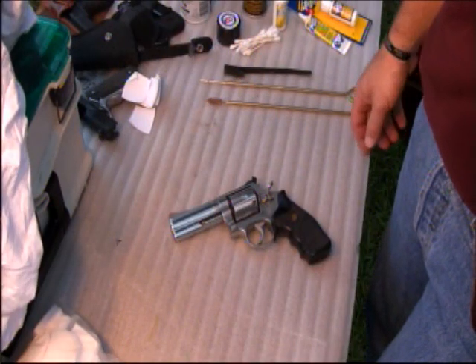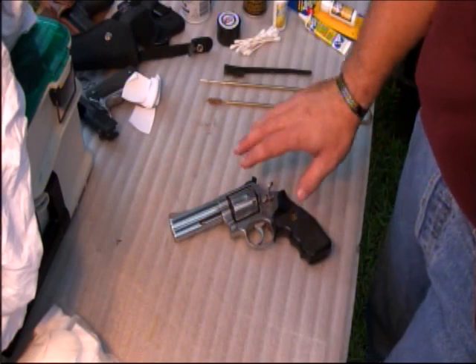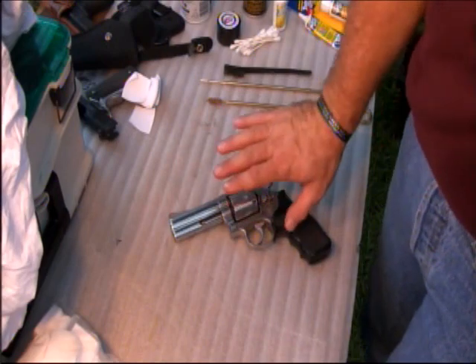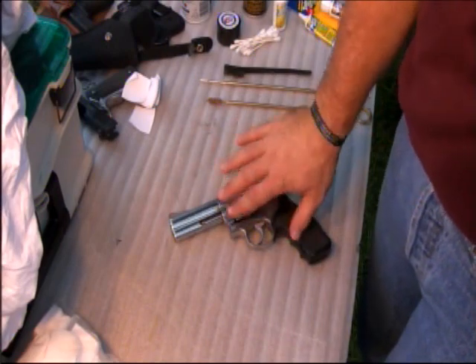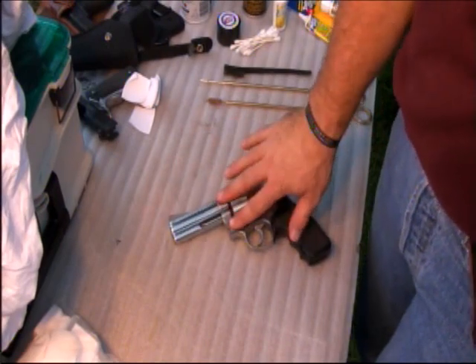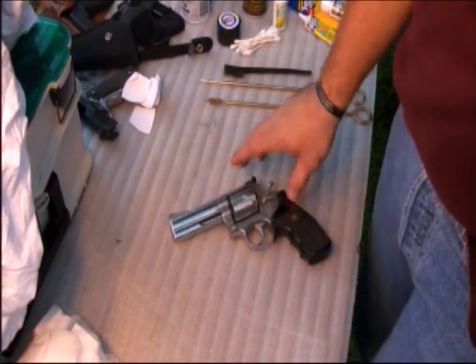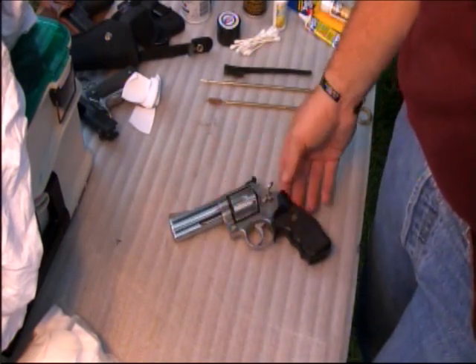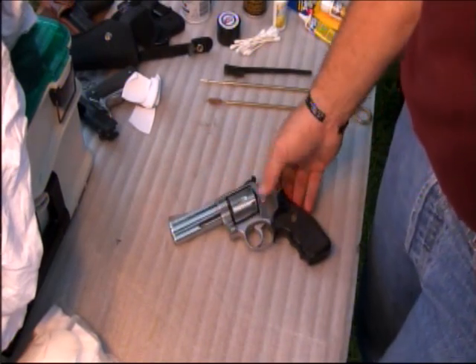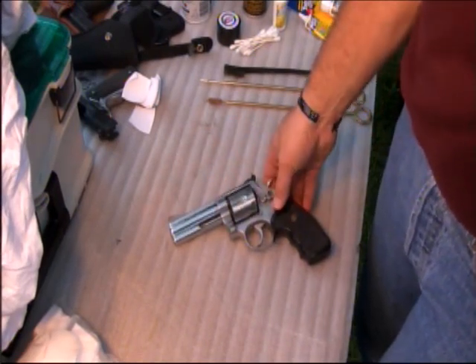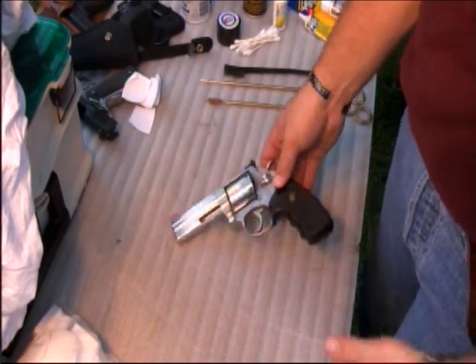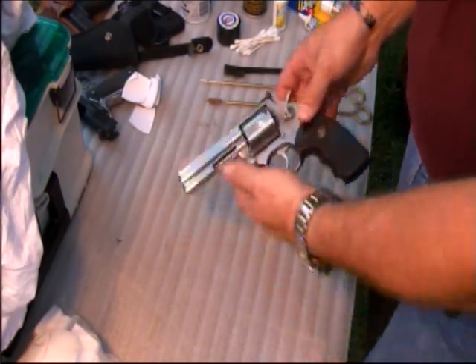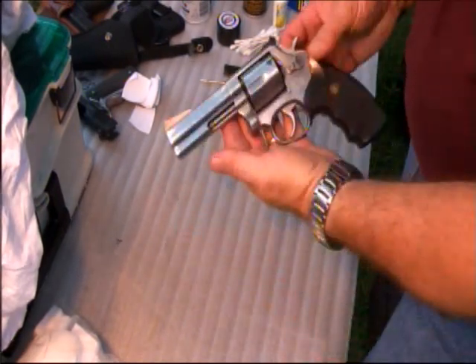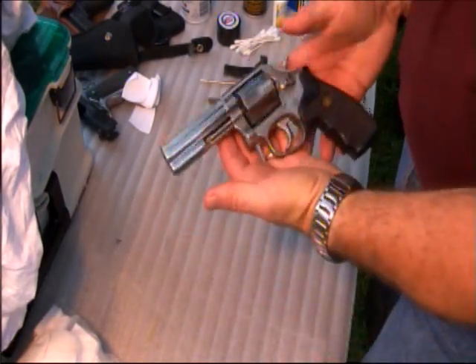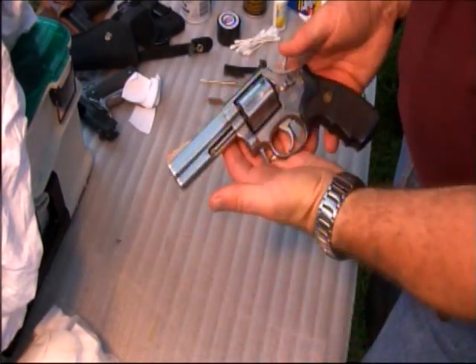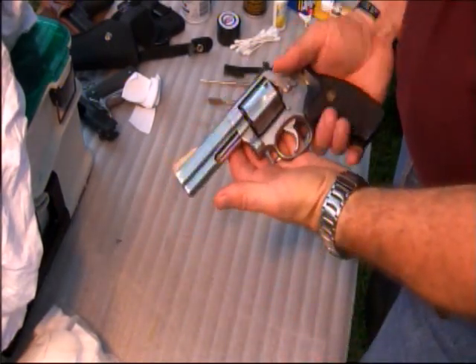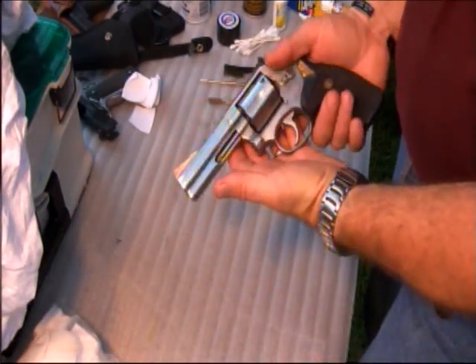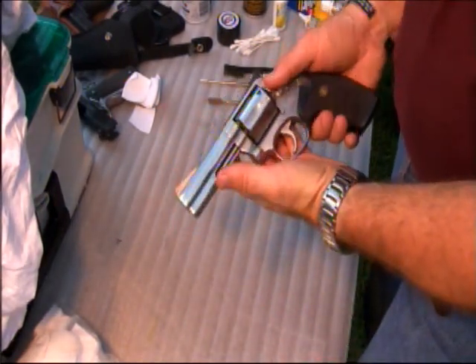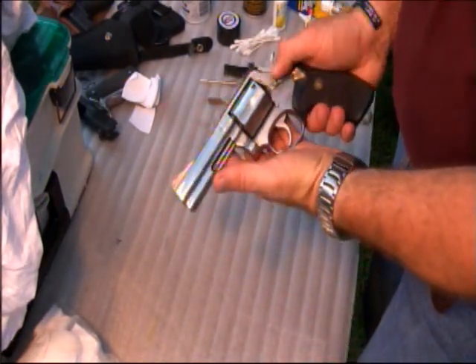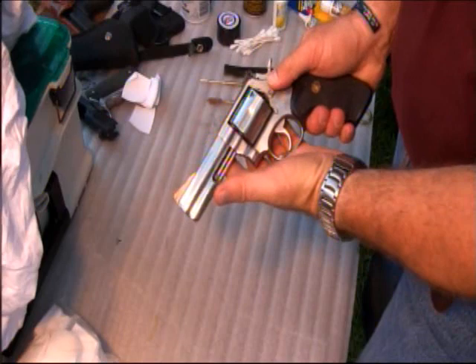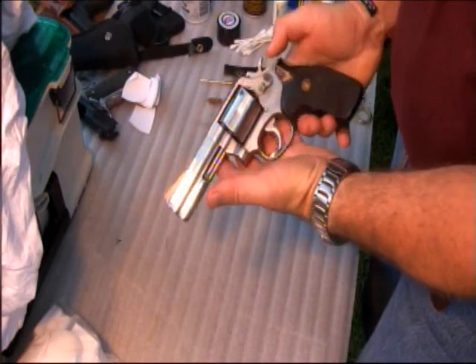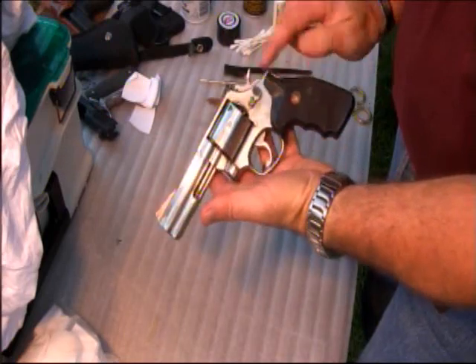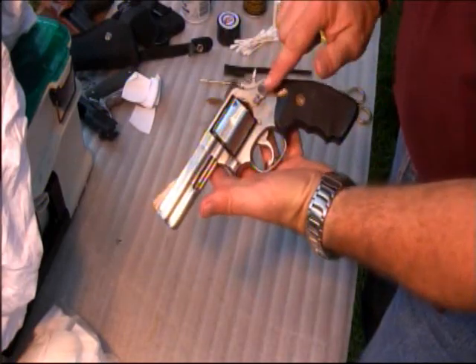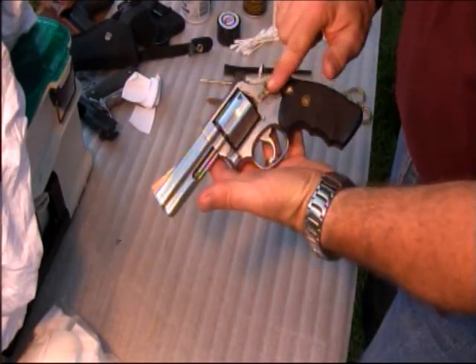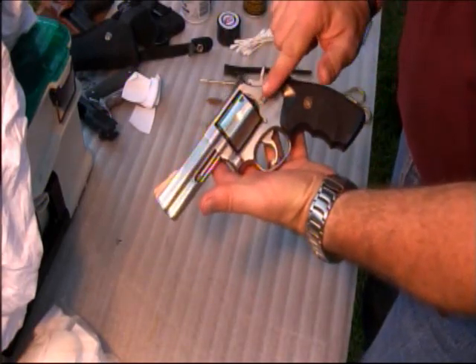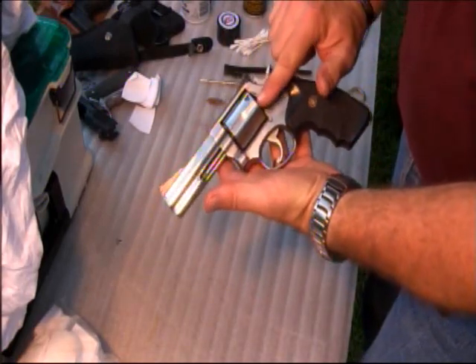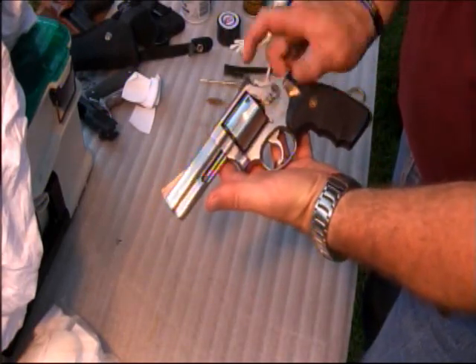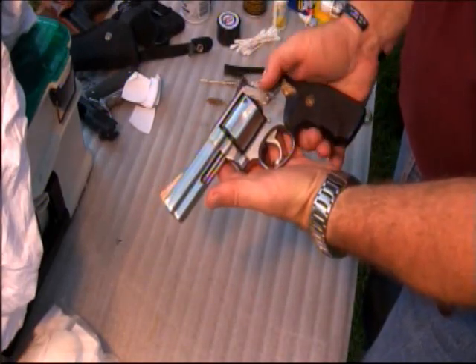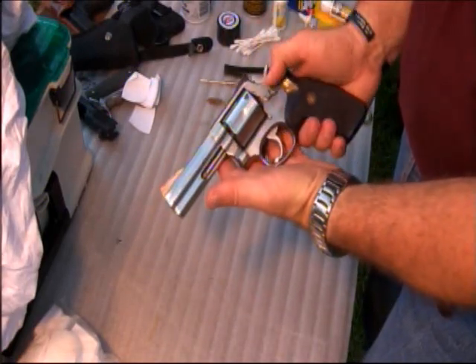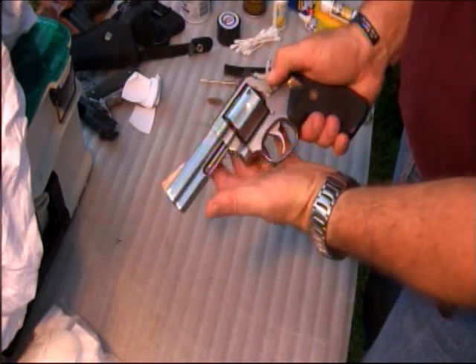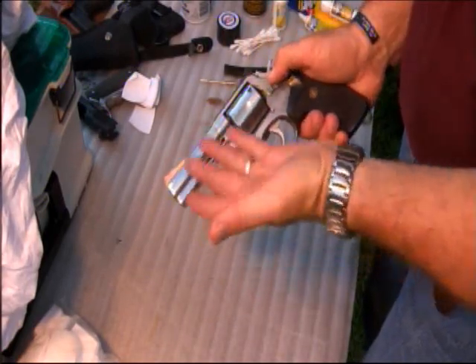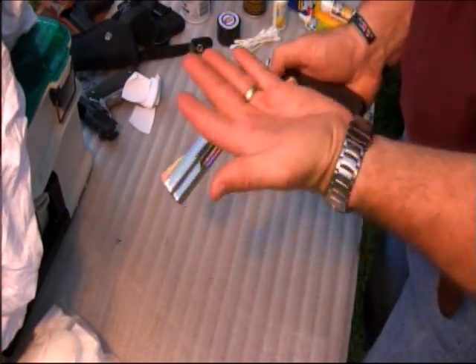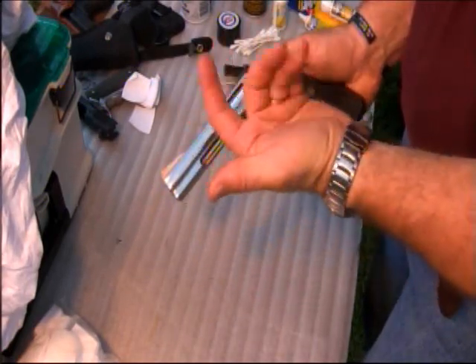Cleaning revolvers is a fairly simple process. This is a Smith & Wesson Model 686 stainless gun, which makes it a little bit easier to clean. They tend to hold up a little better than blued guns.